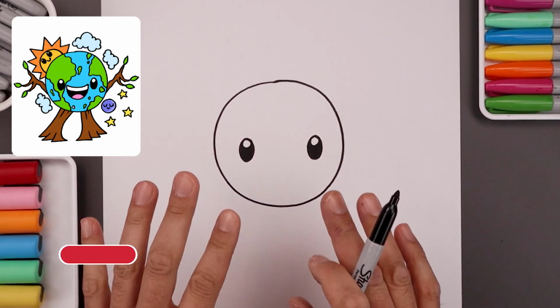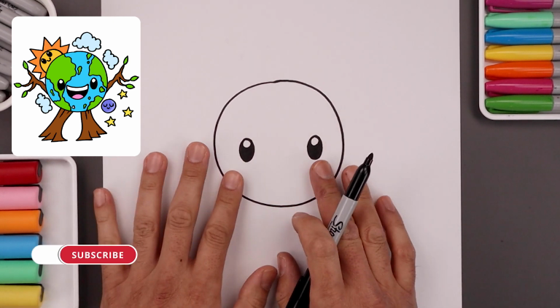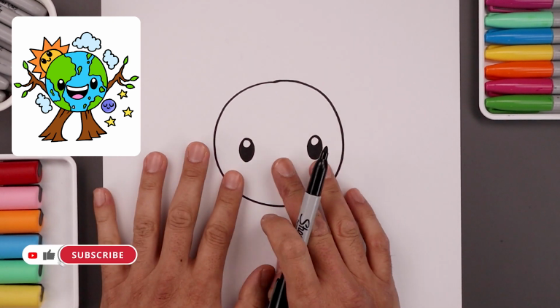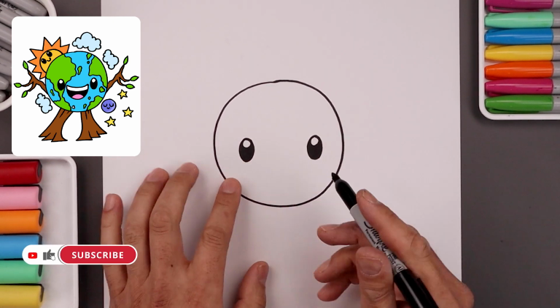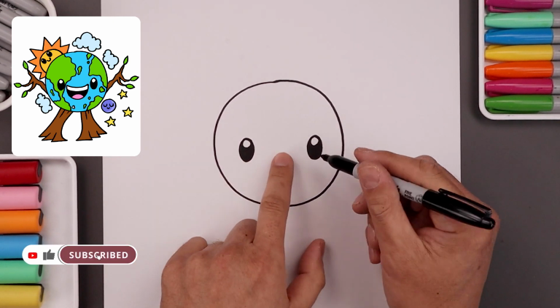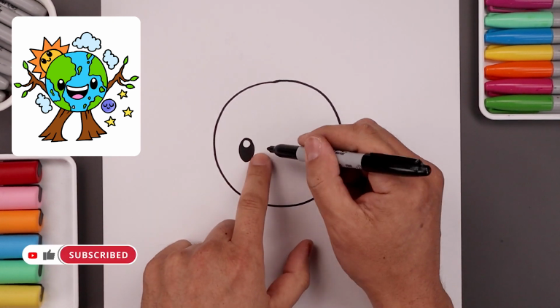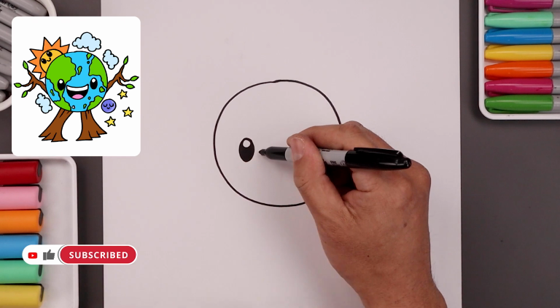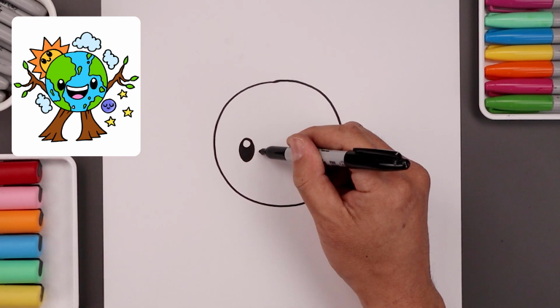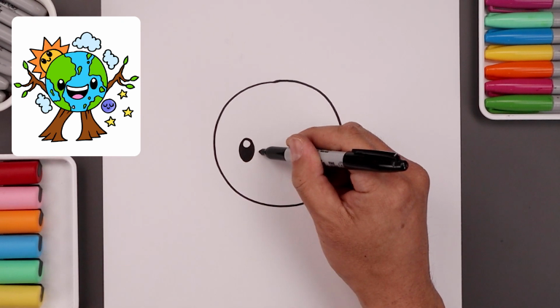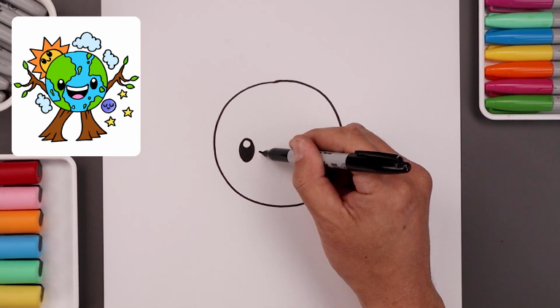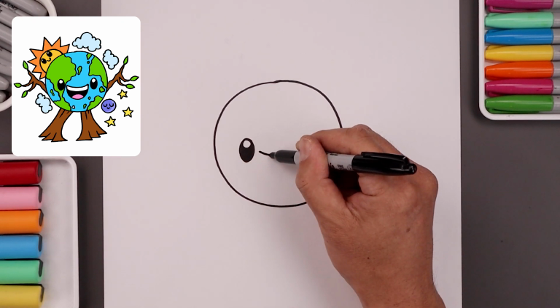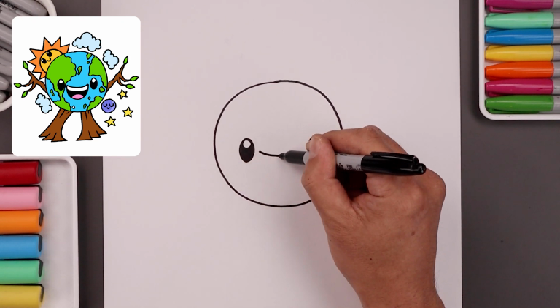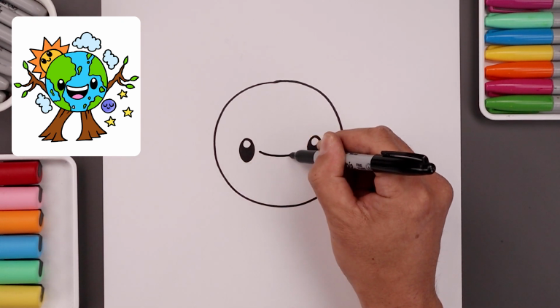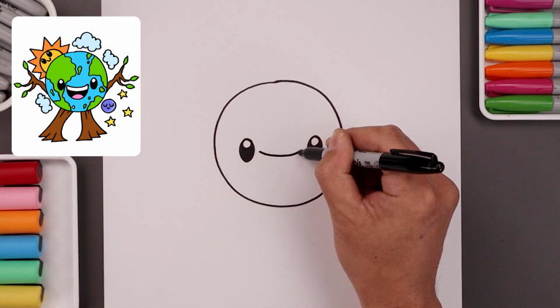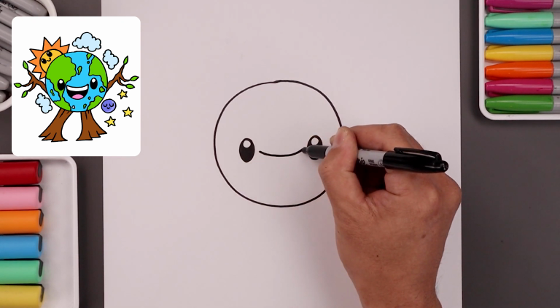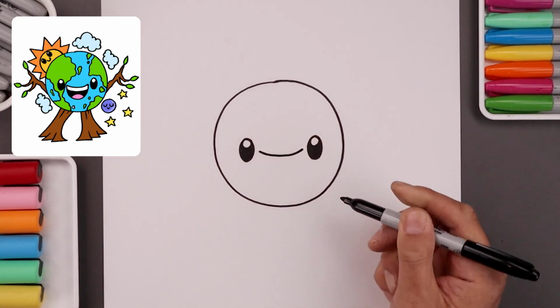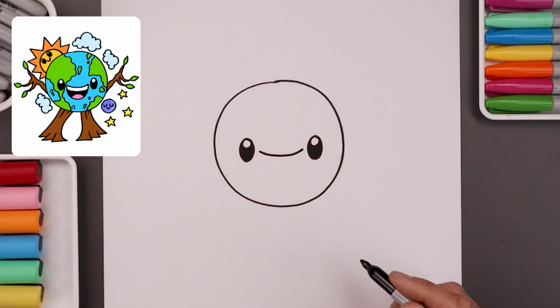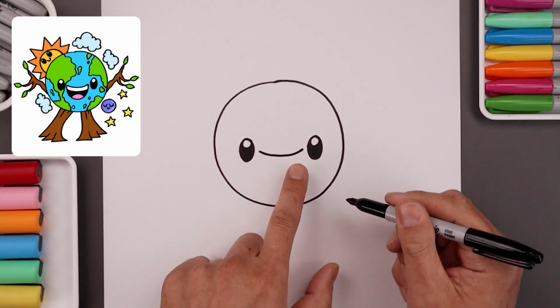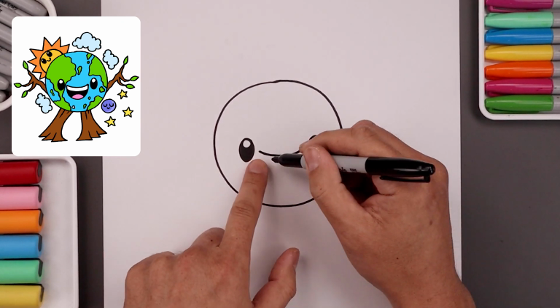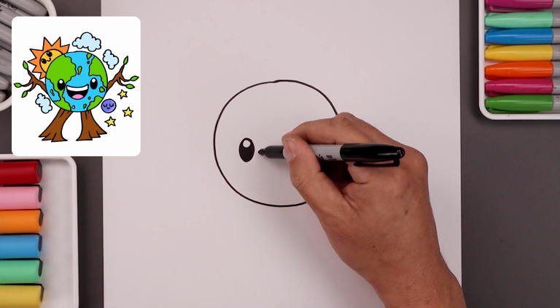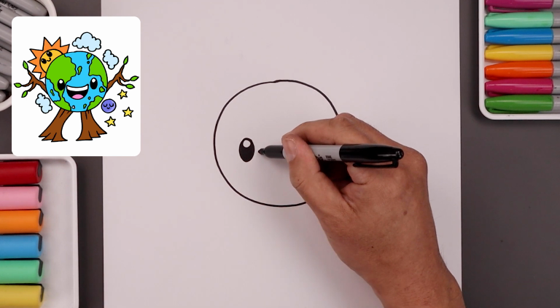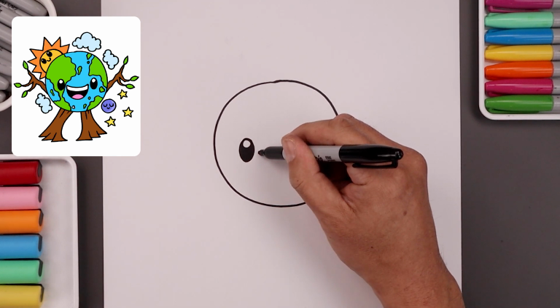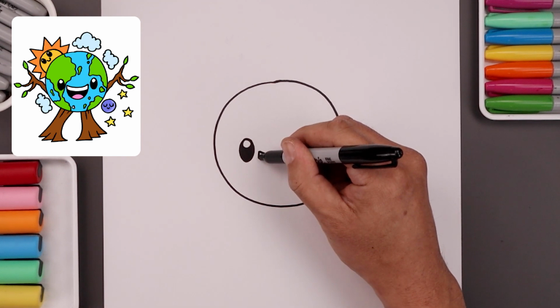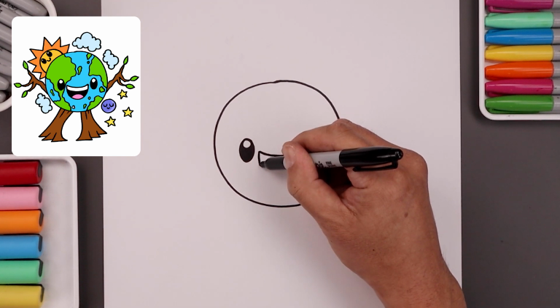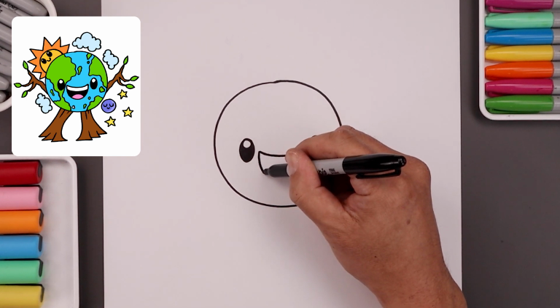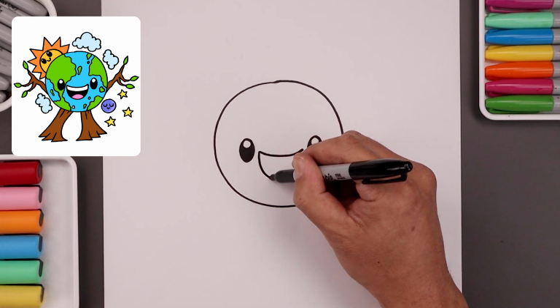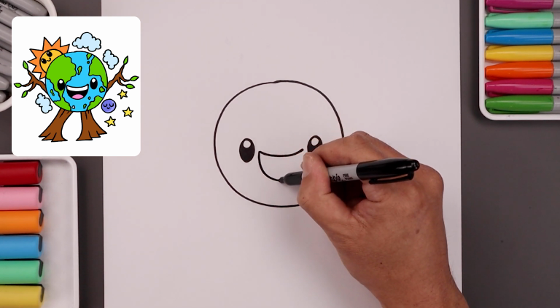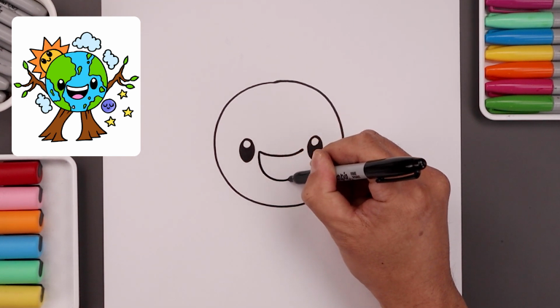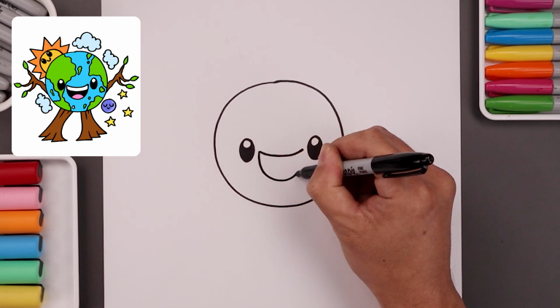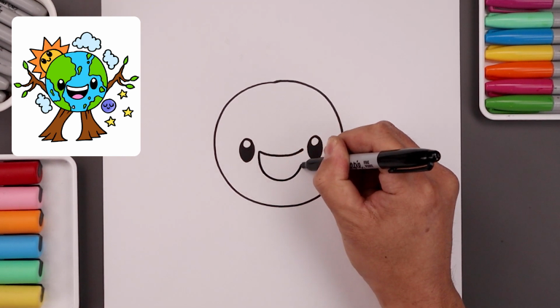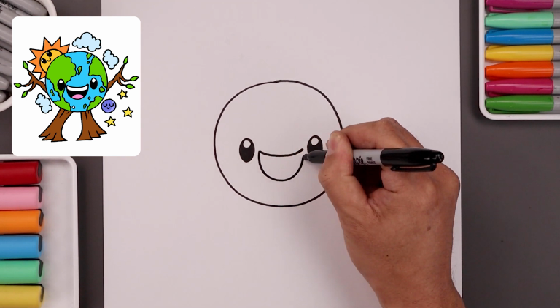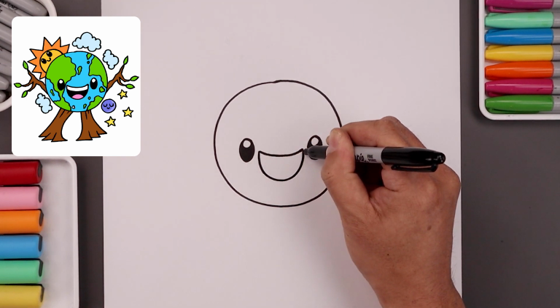Now we want to give our Earth a large smile. So let's start over on the left side and curve the mouth coming down and then up. Let's go back to the left side and draw the bottom of the mouth, coming down and then all the way back up towards the top.